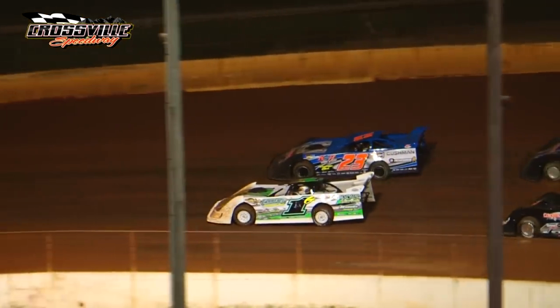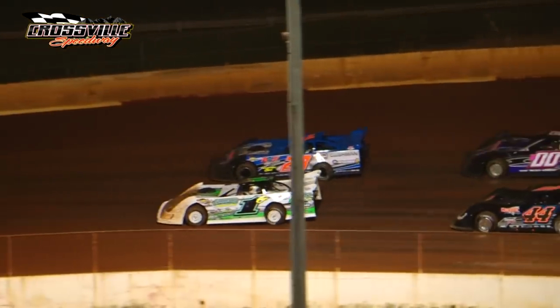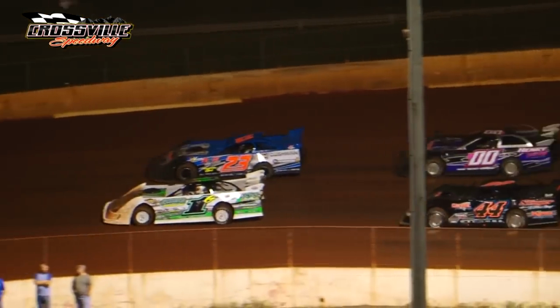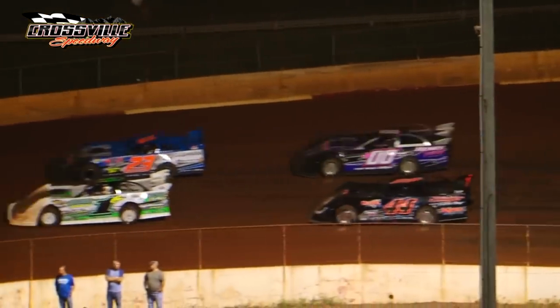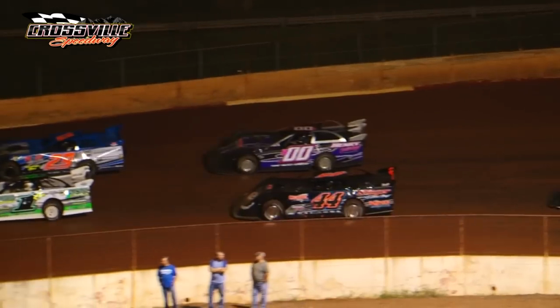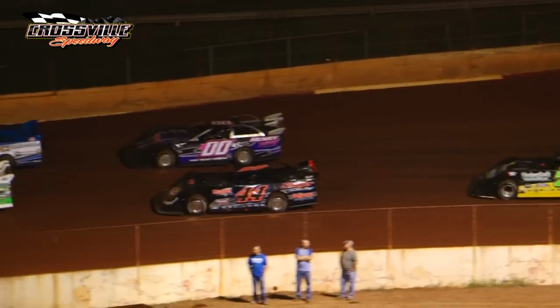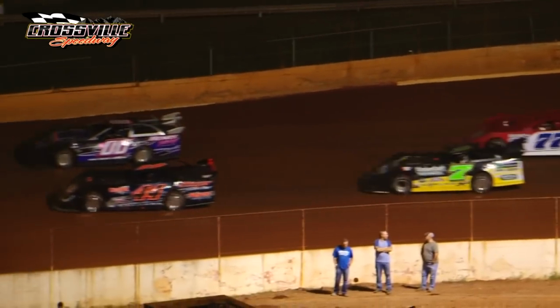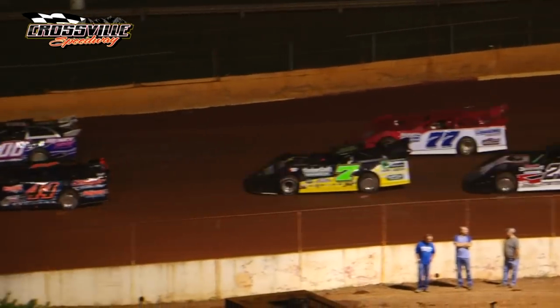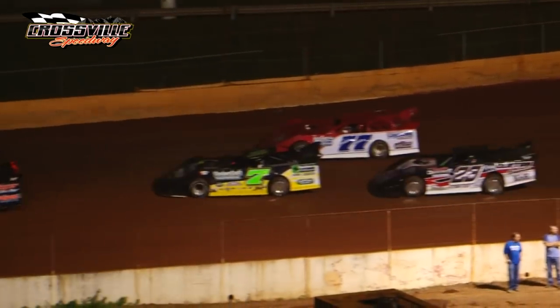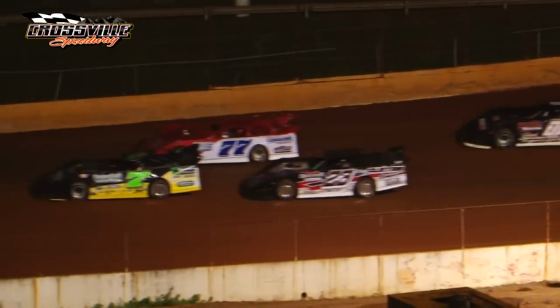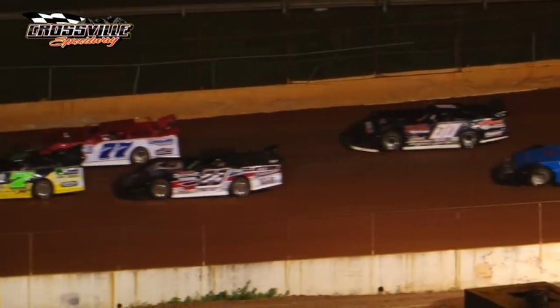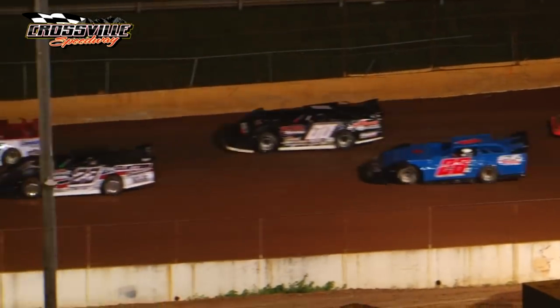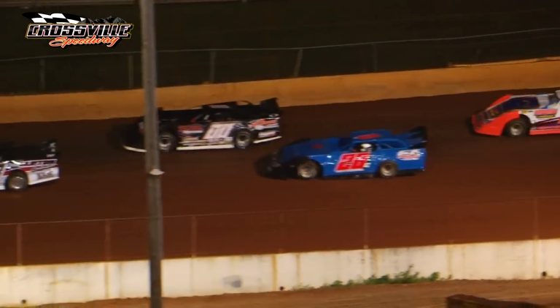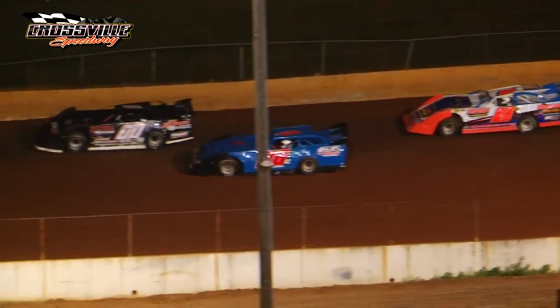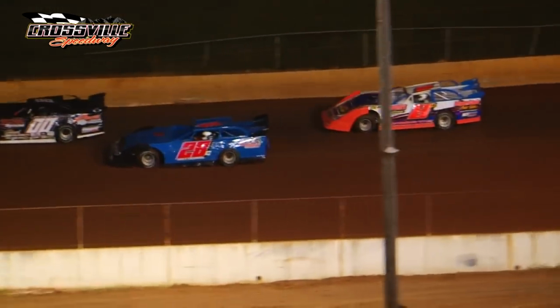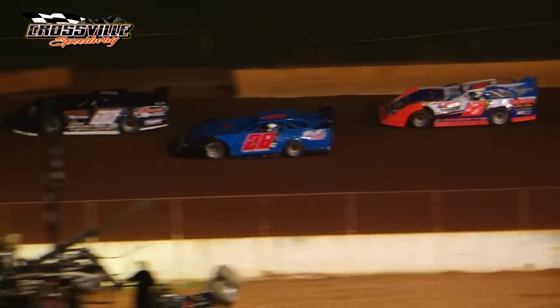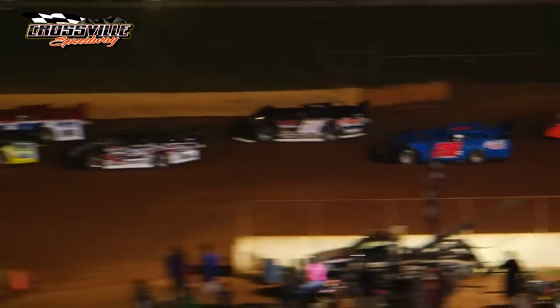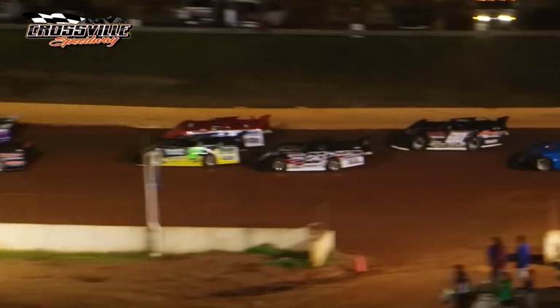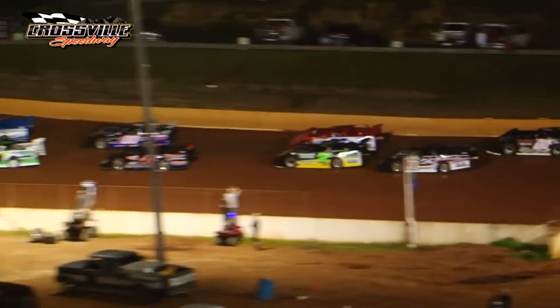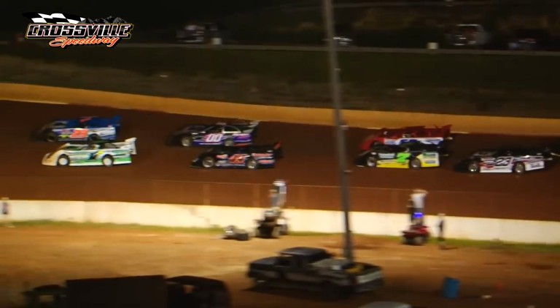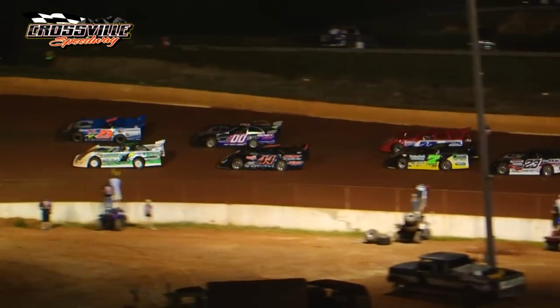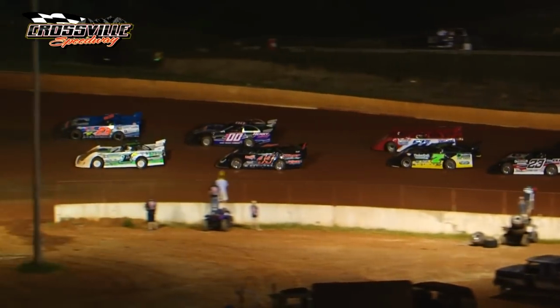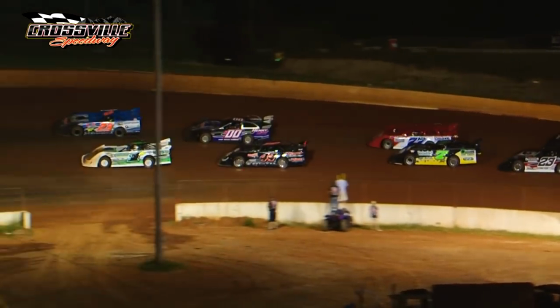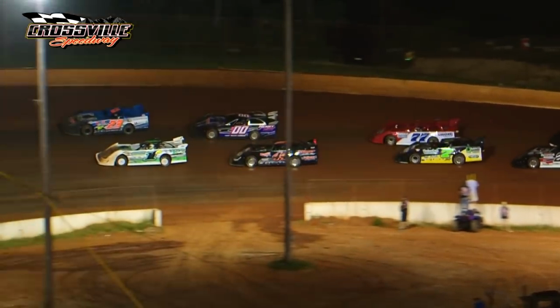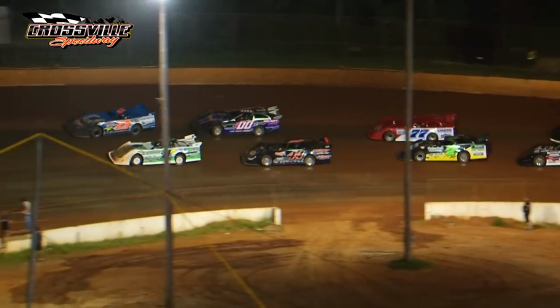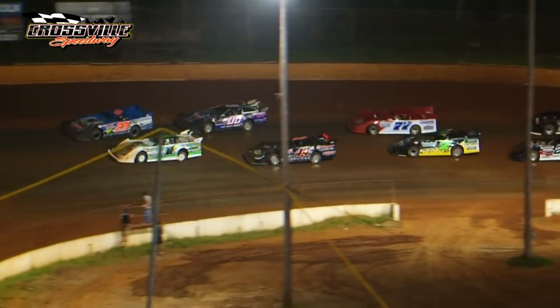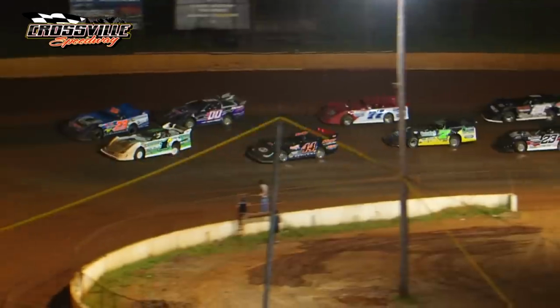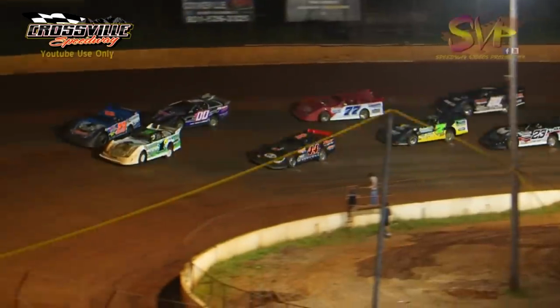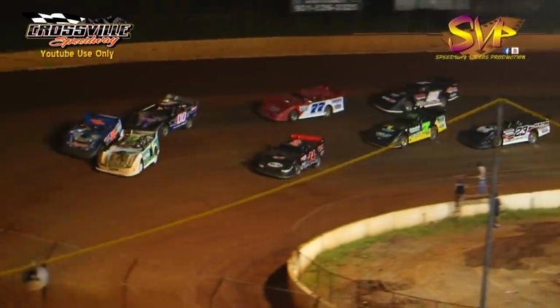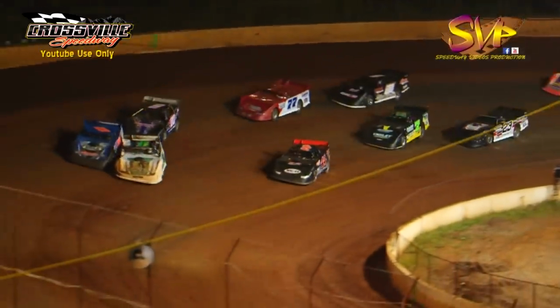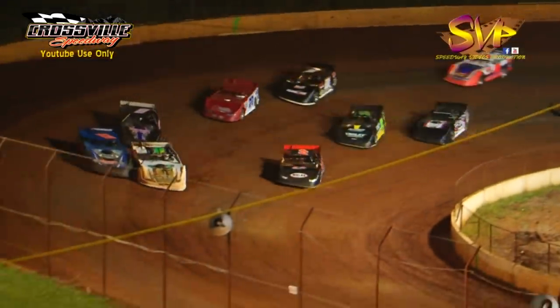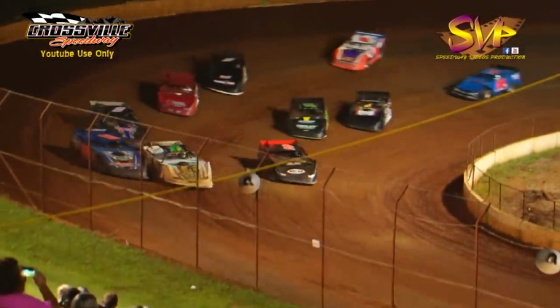We're going to go to the Green Flag at Crossfield Speedway after an amazing Southern Nationals race. We're going to go Steelhead Late Model racing when we come out of turn number four. Race fans, we're going to go 25 laps Steelhead Late Model racing. We're underway.